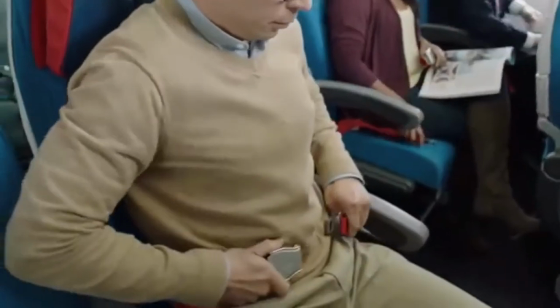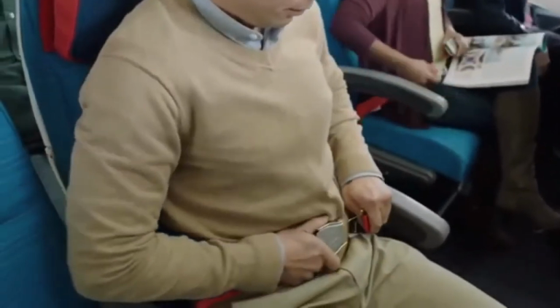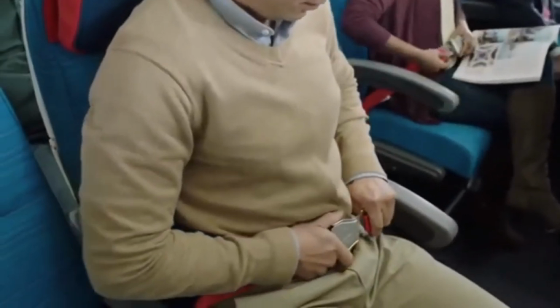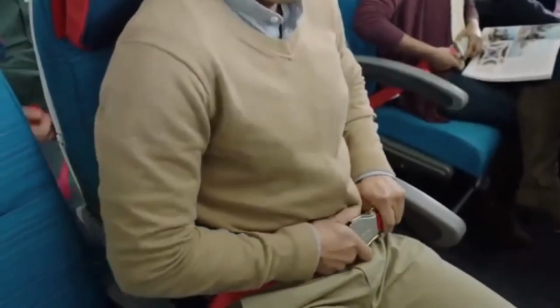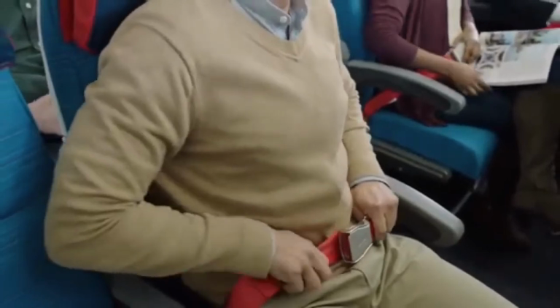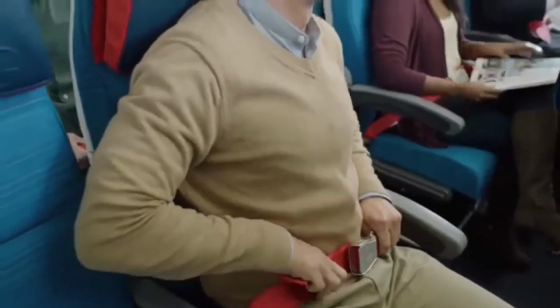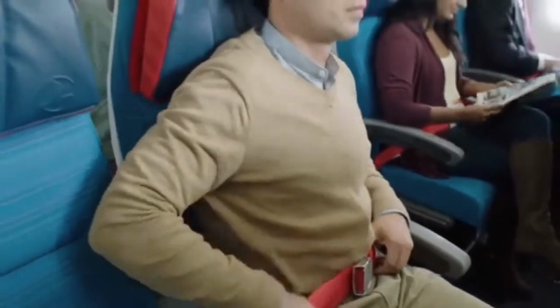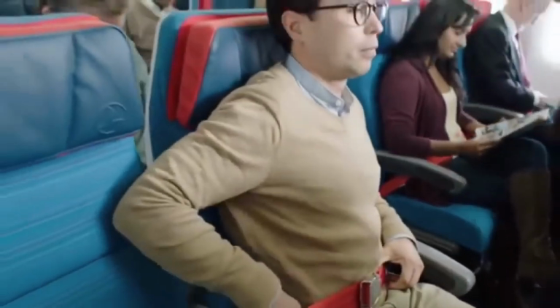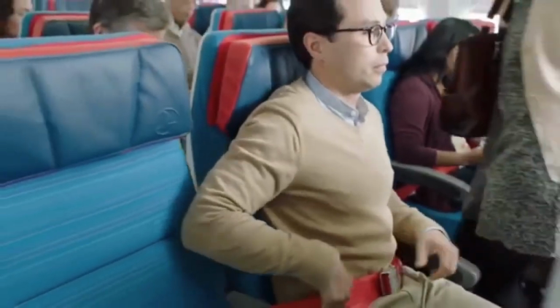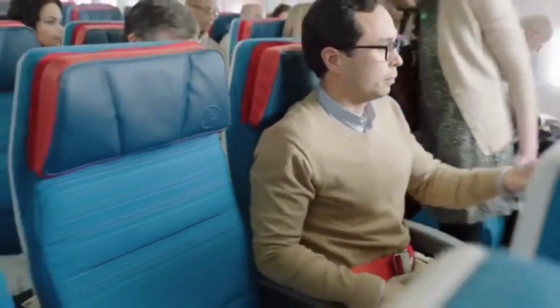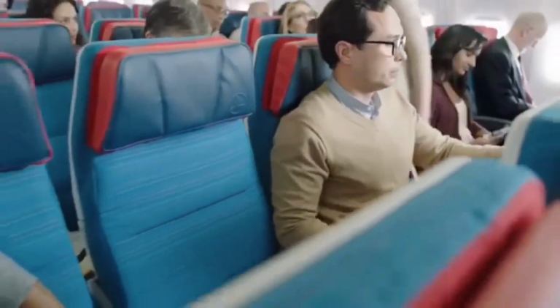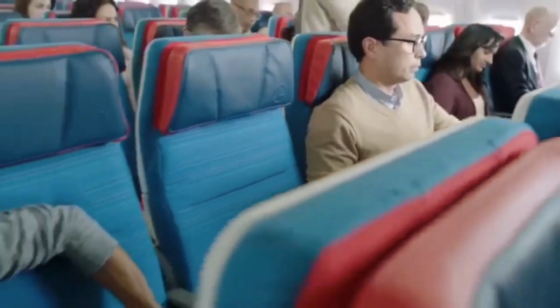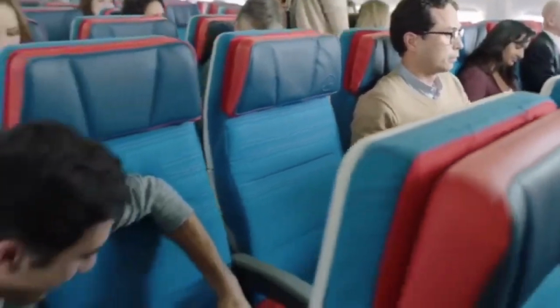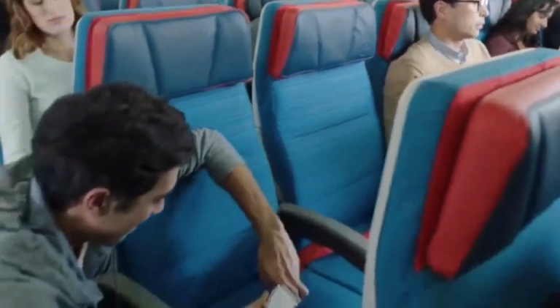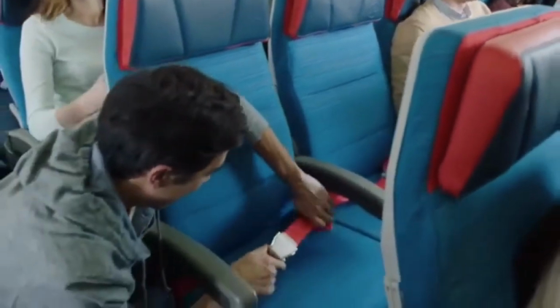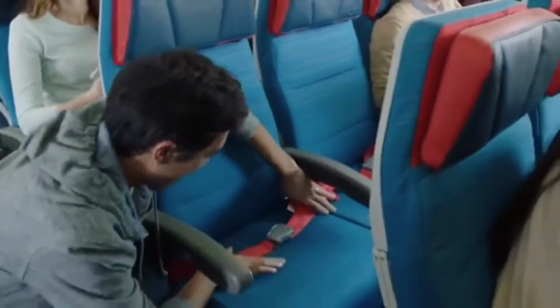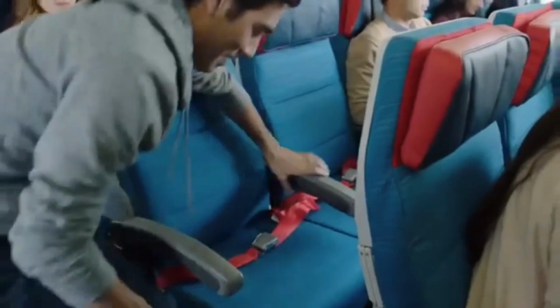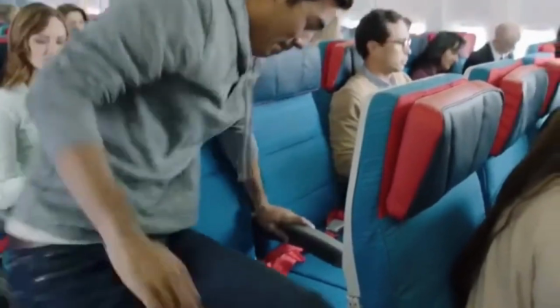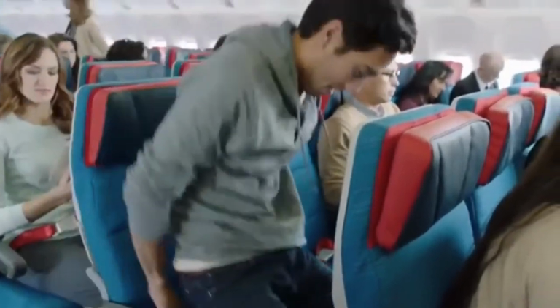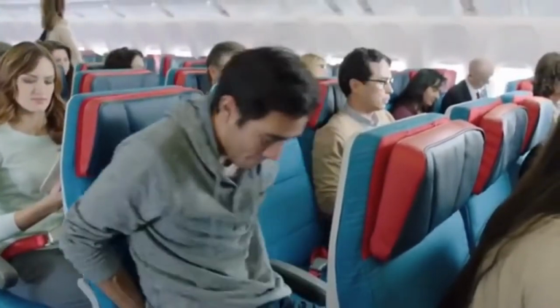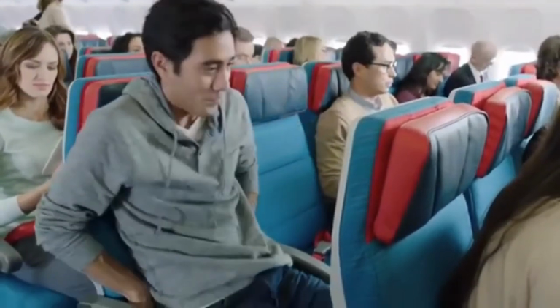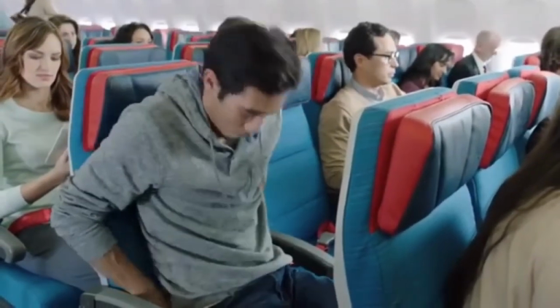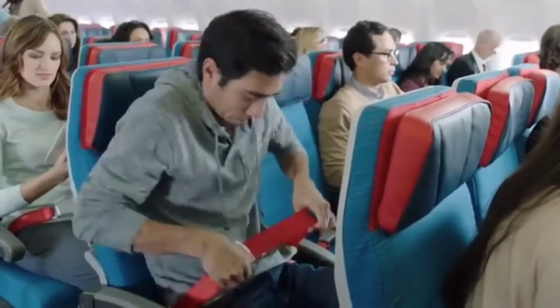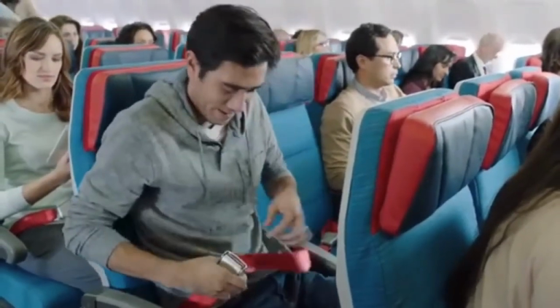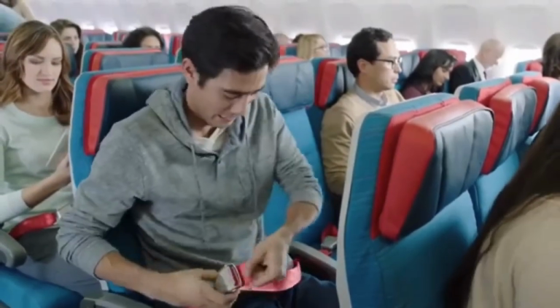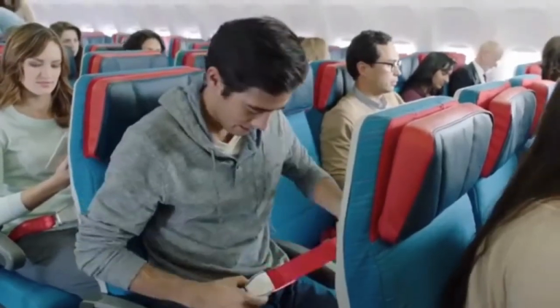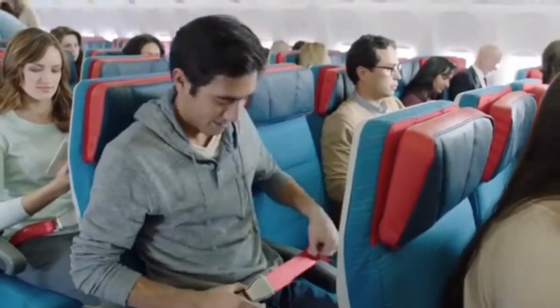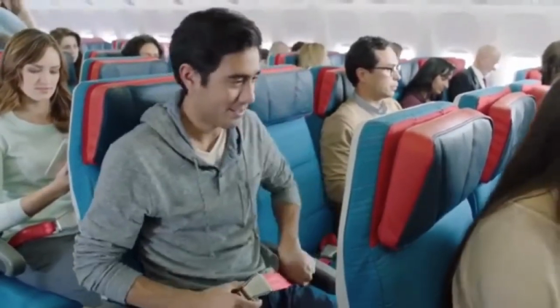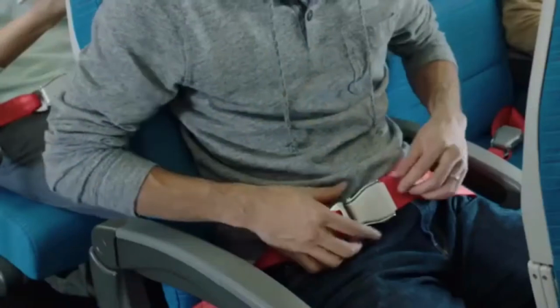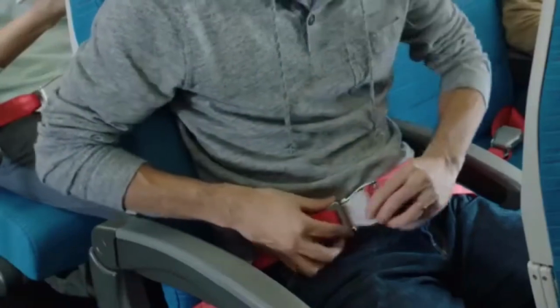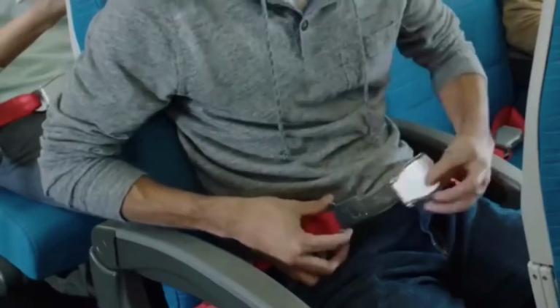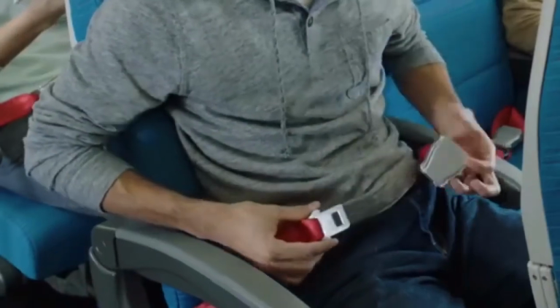When the seatbelt sign is on, please fasten your seatbelt. Keep it fastened and visible while seated. The crew will provide loot belts for infants. You can release it, as shown here, when needed.